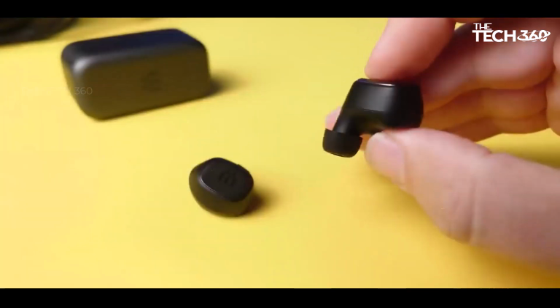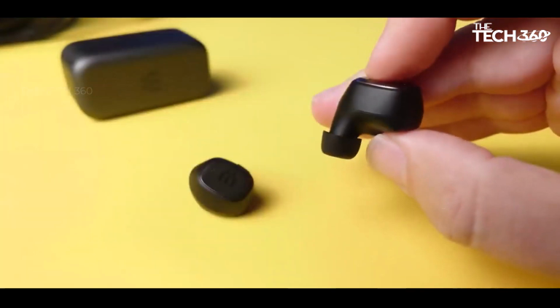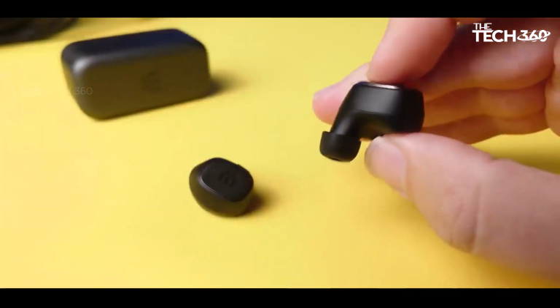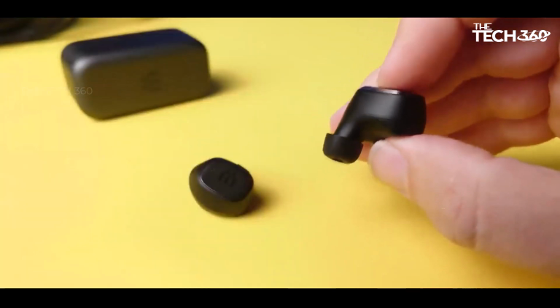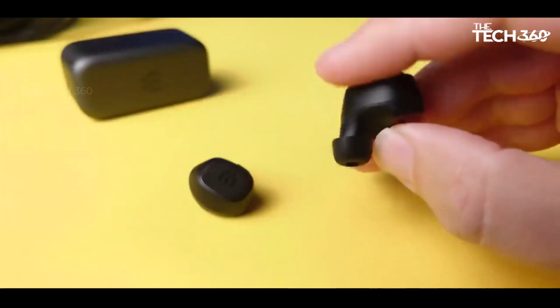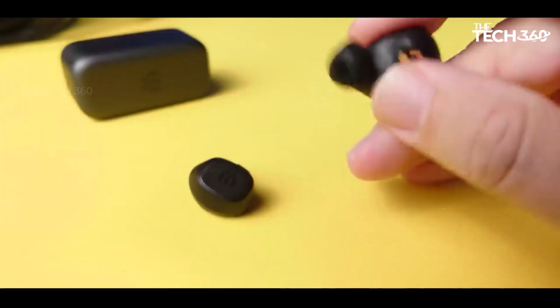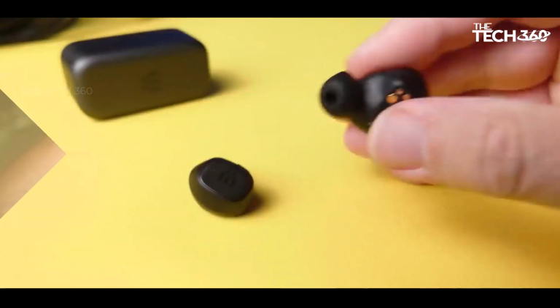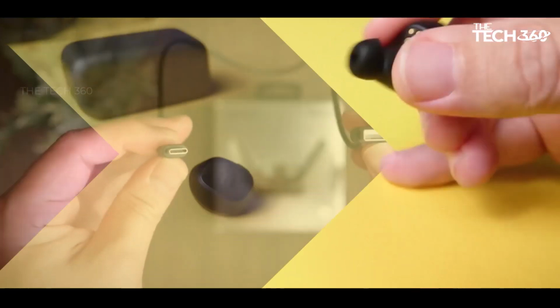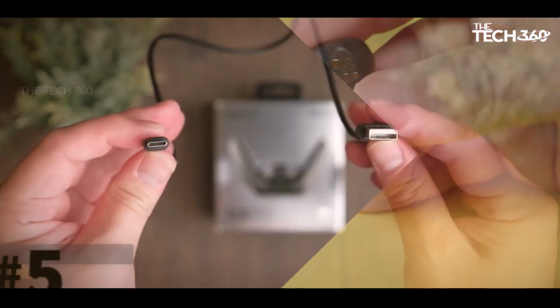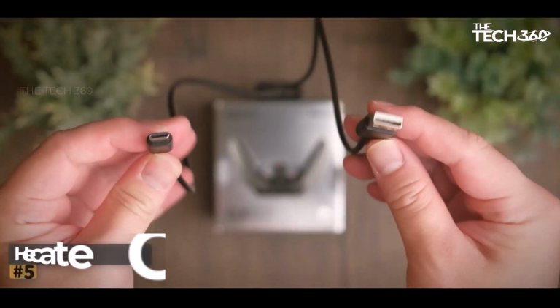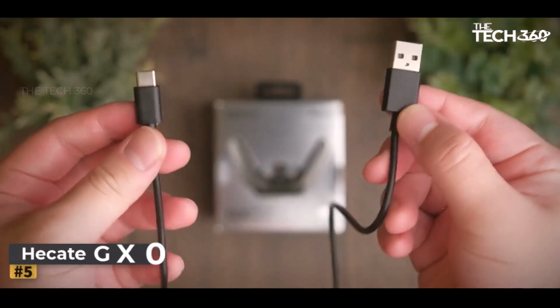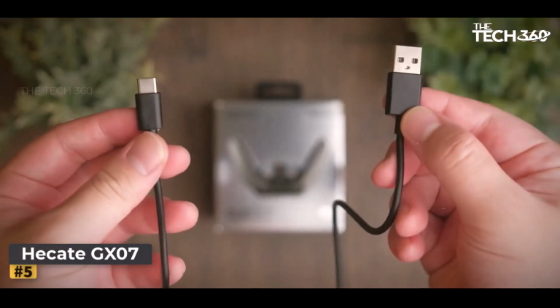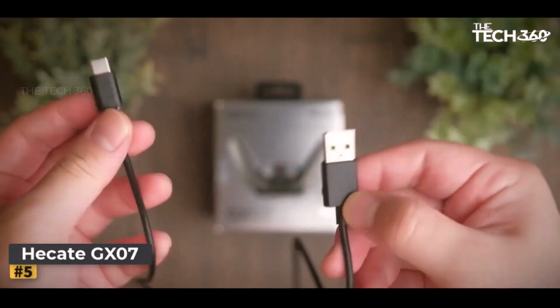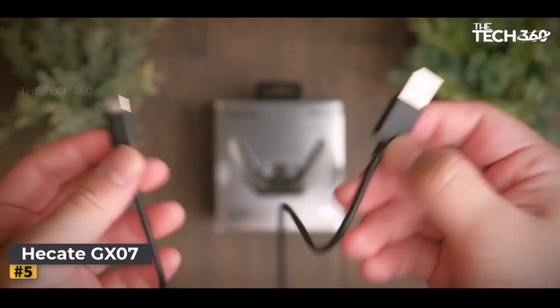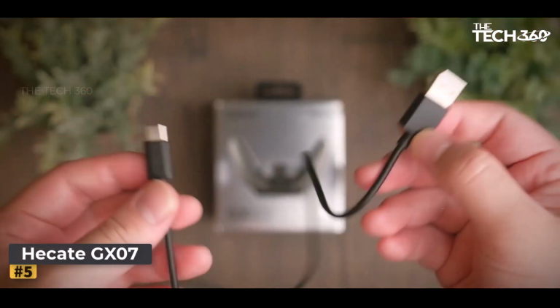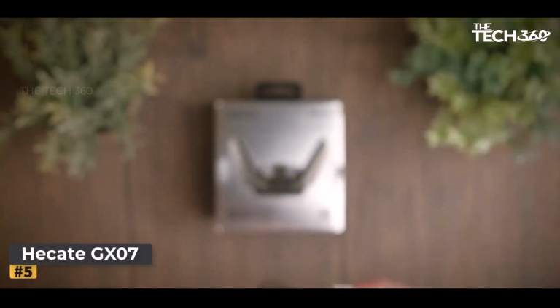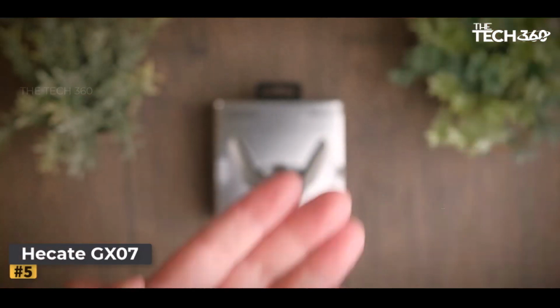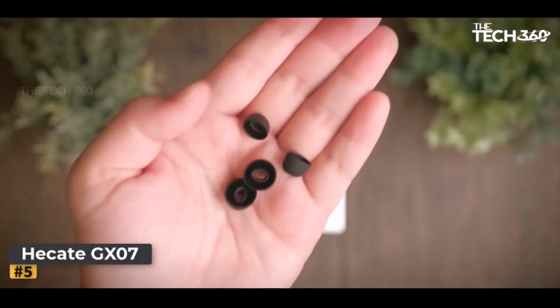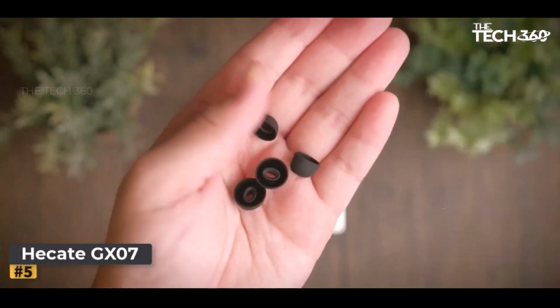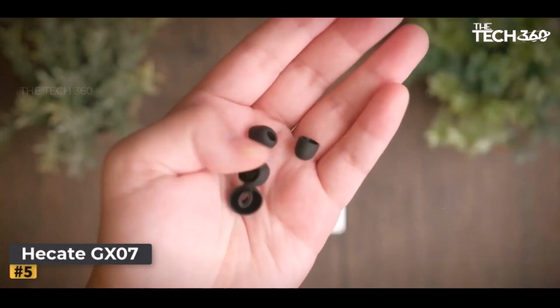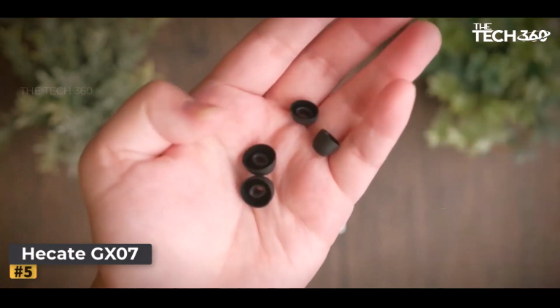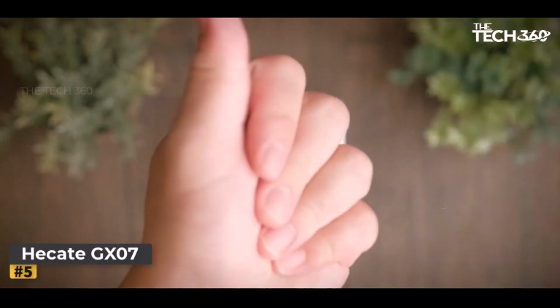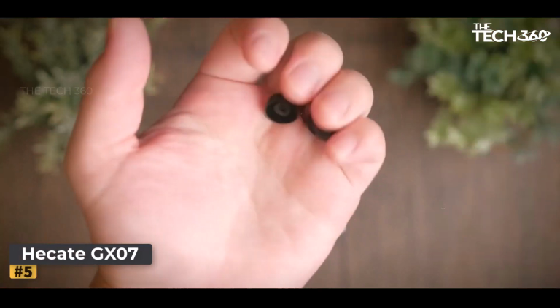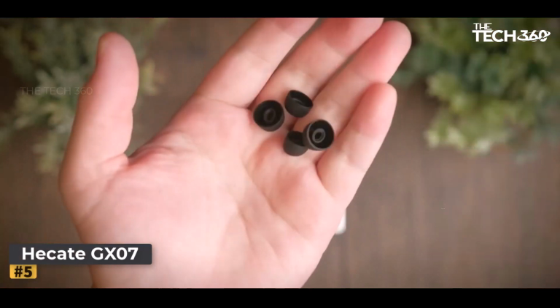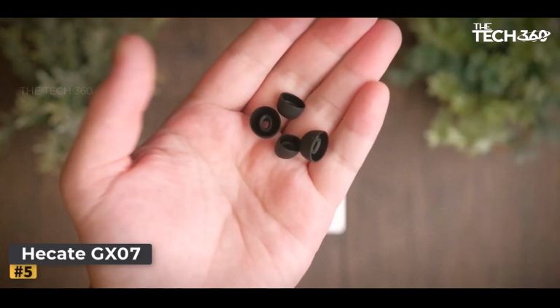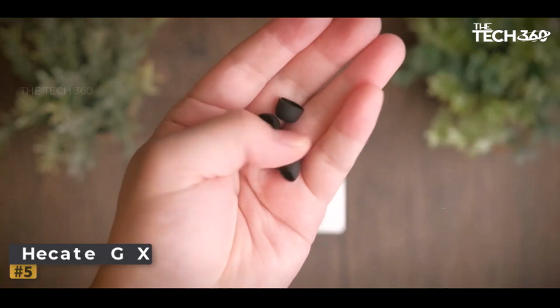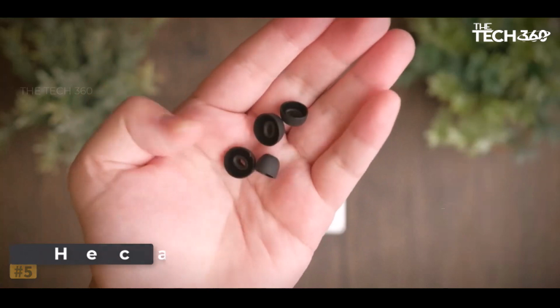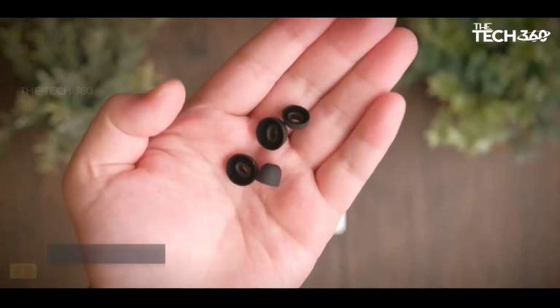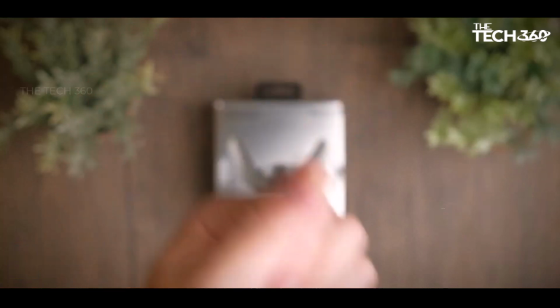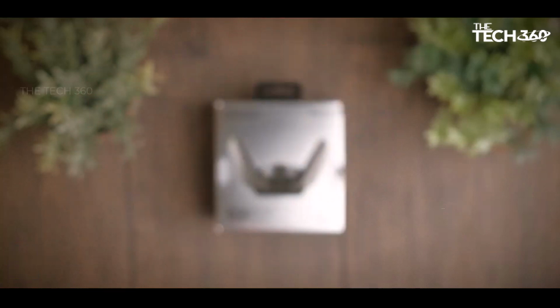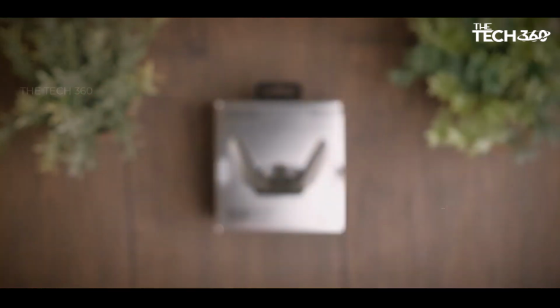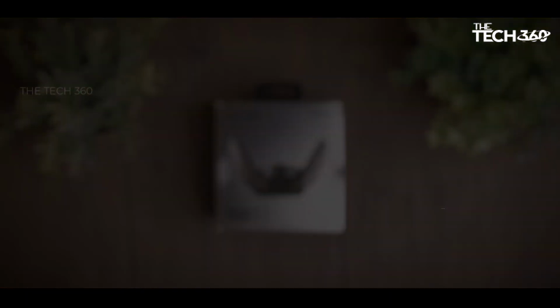When it comes to audio performance, the GTW 270s deliver impressive sound quality characterized by deep bass, rich midtones, and excellent directional audio.